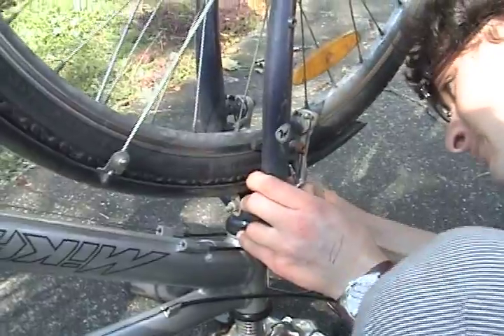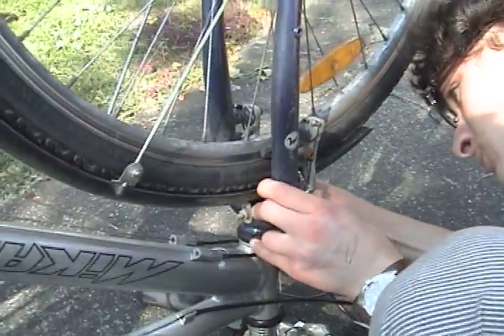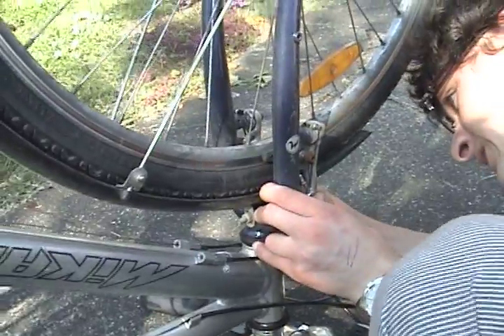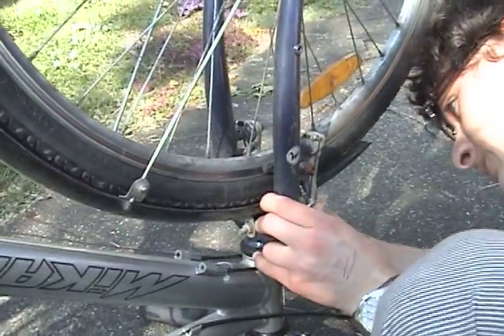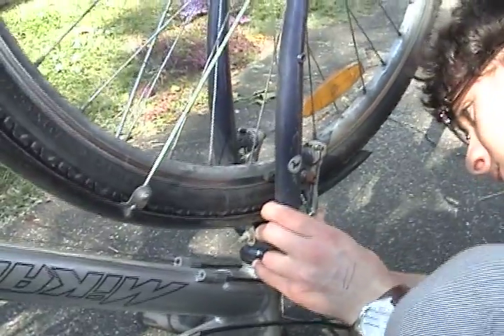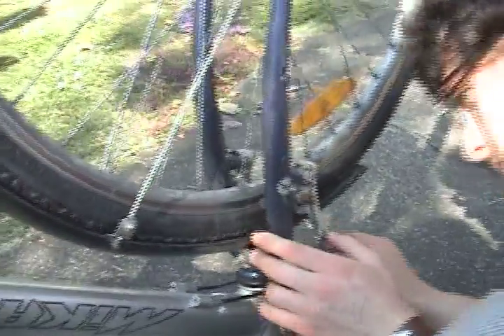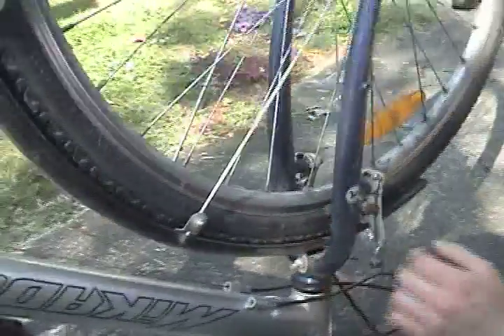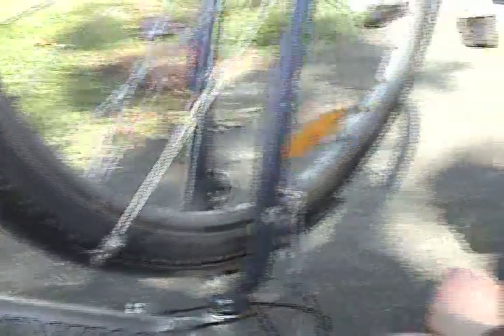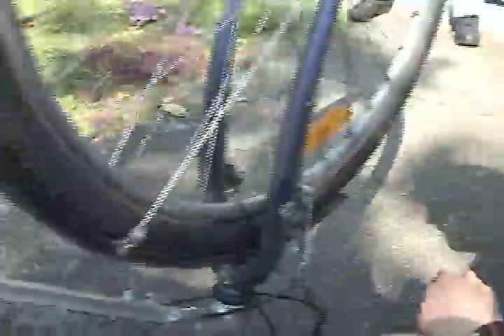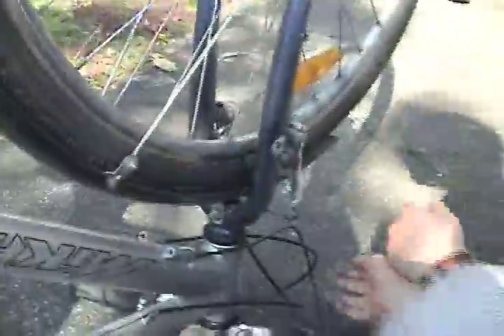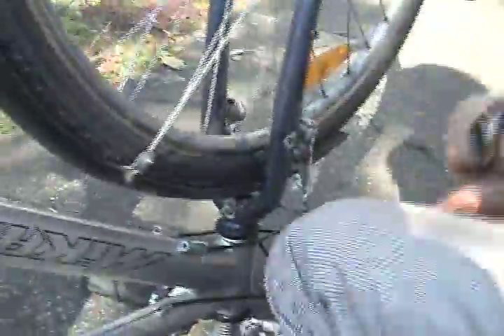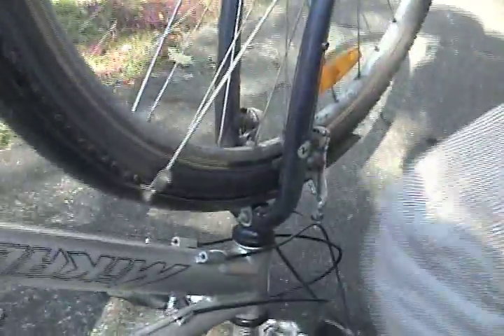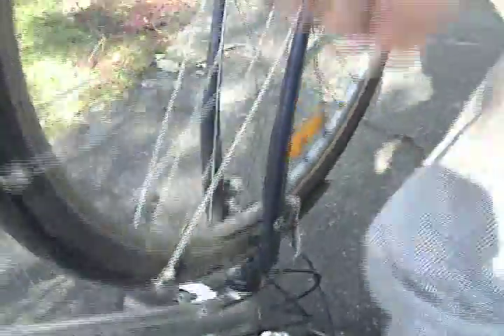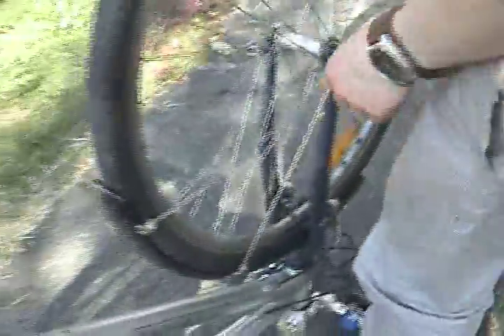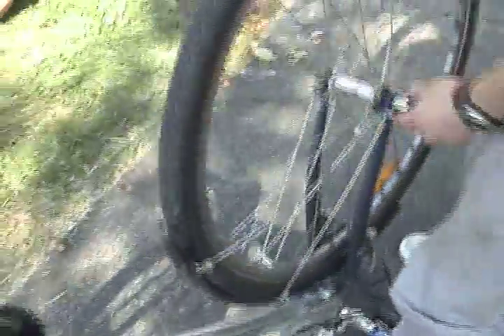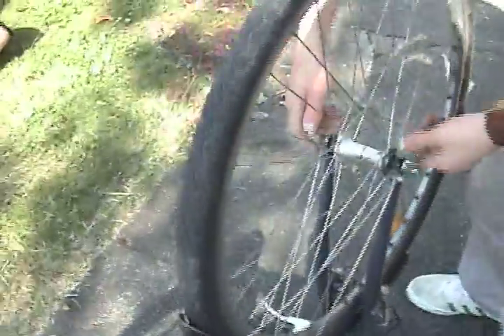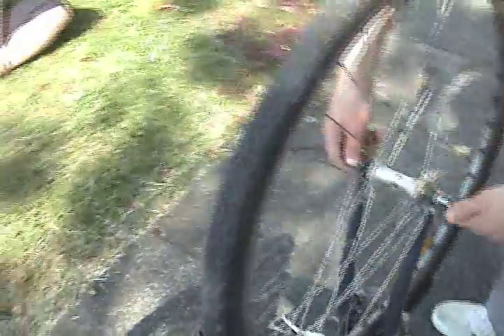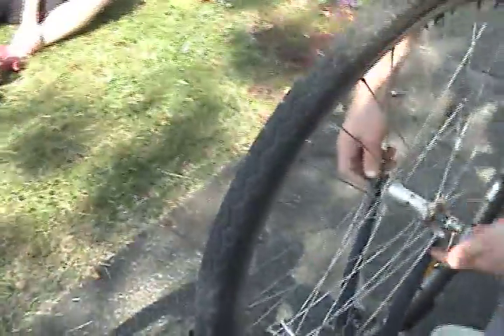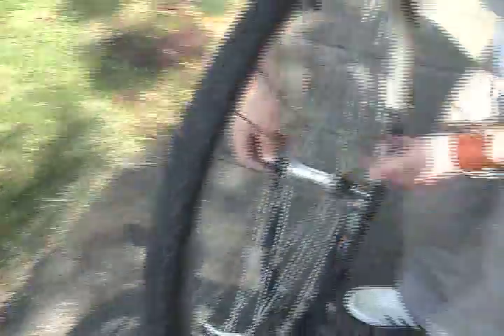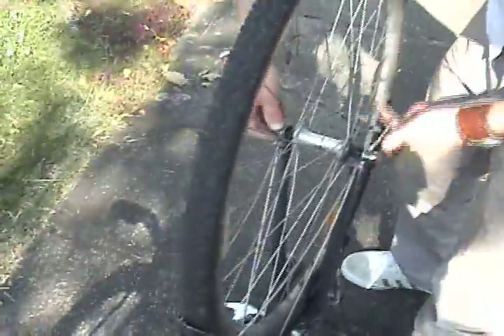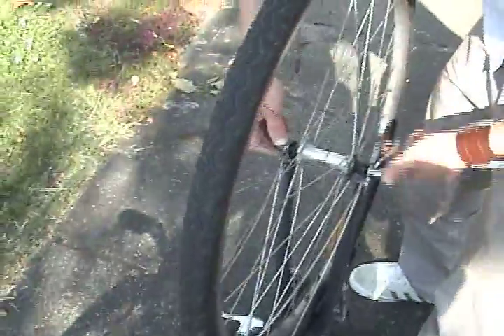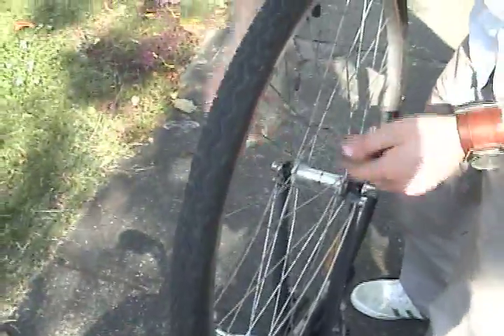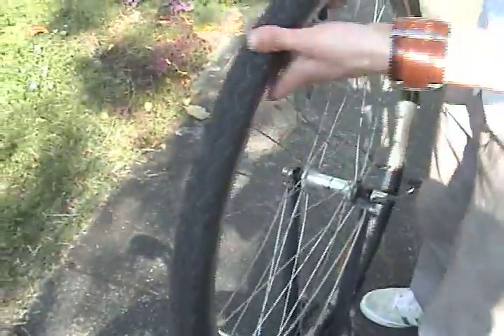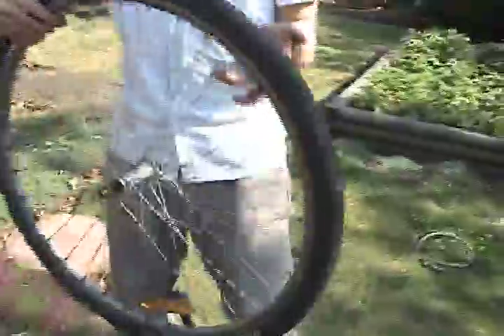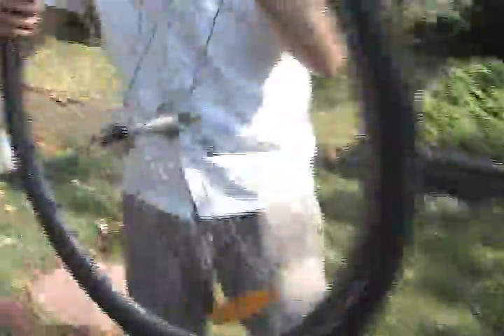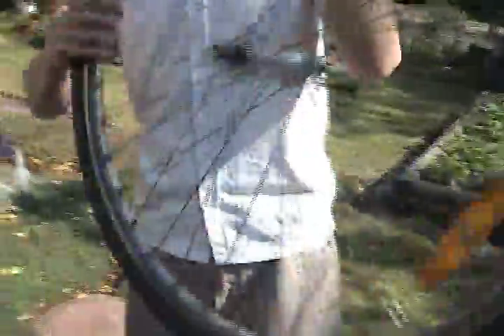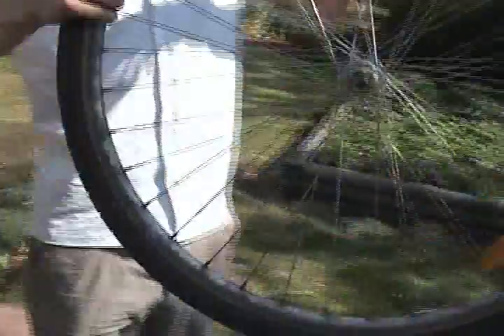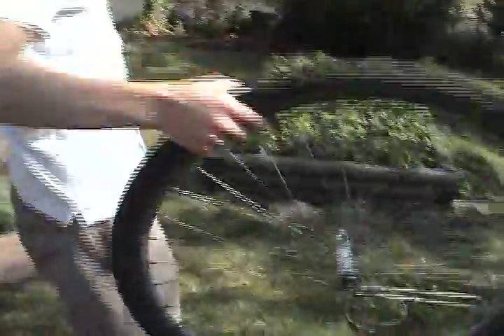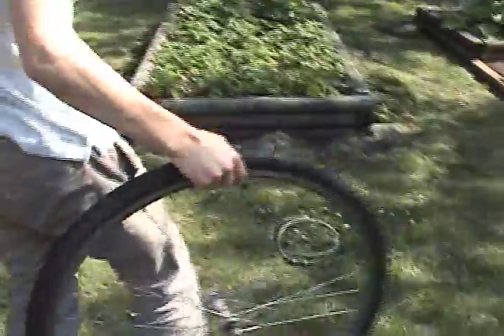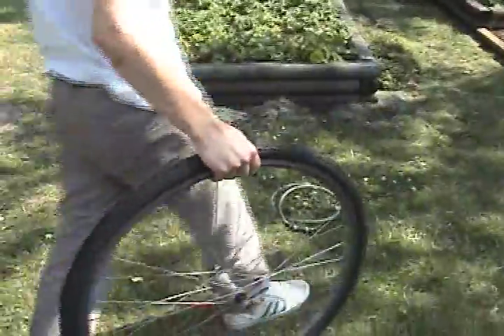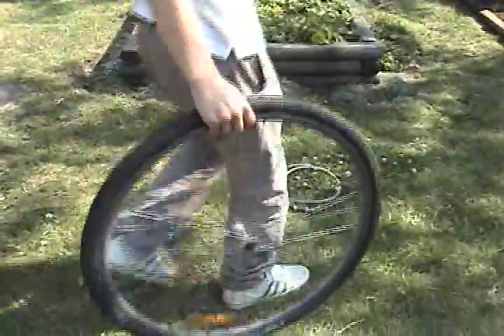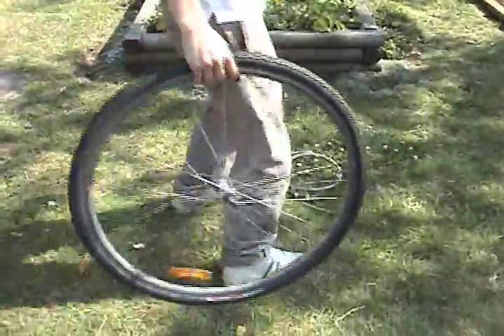Start by removing the braking system on your bike. You do this so your wheel can get out safely. Now unscrew the screw on your wheel and take the wheel off and put it on the ground.